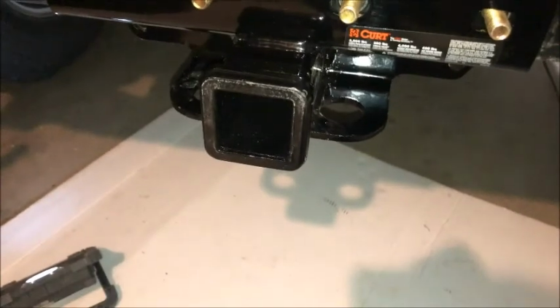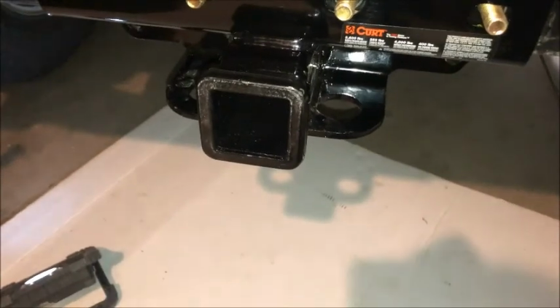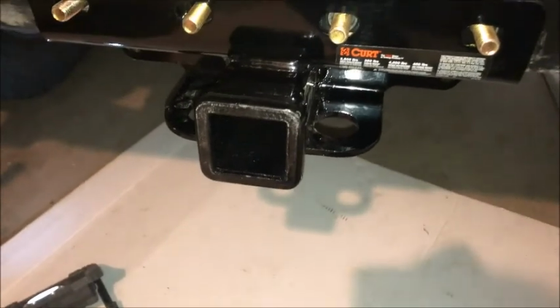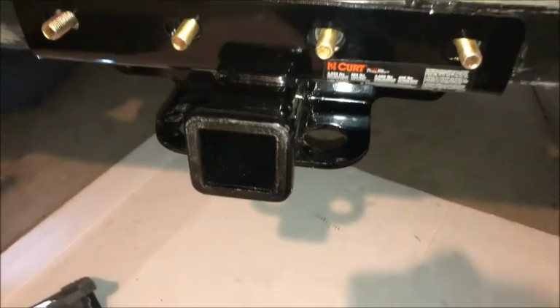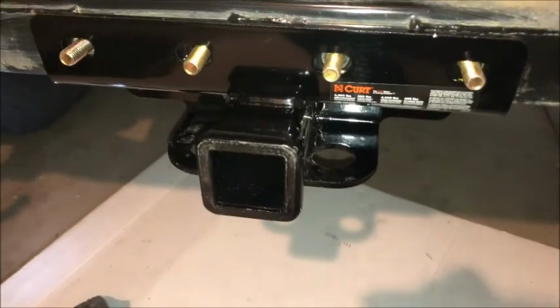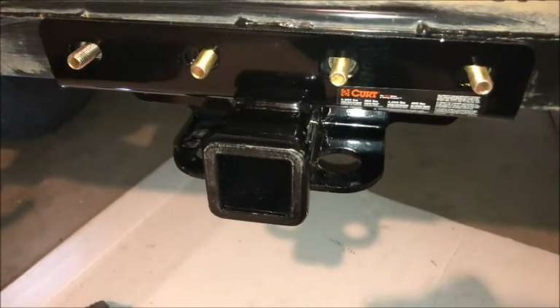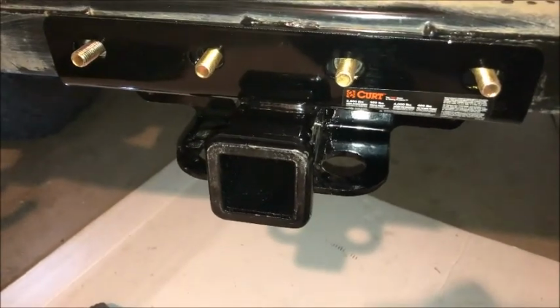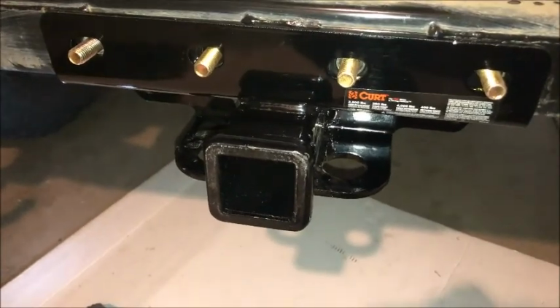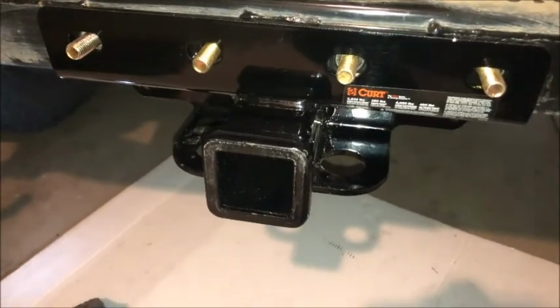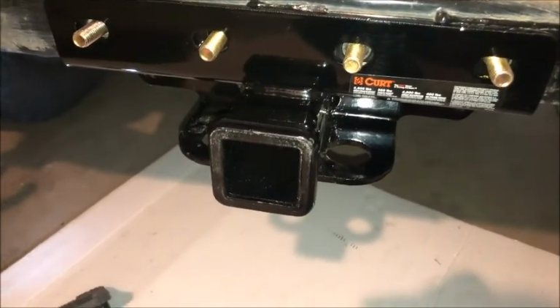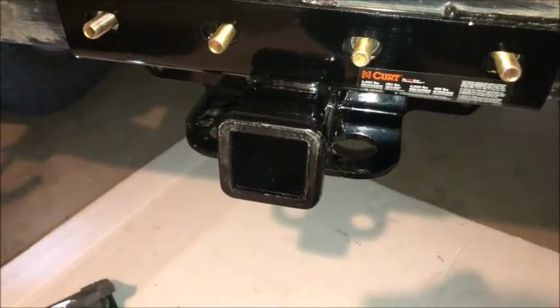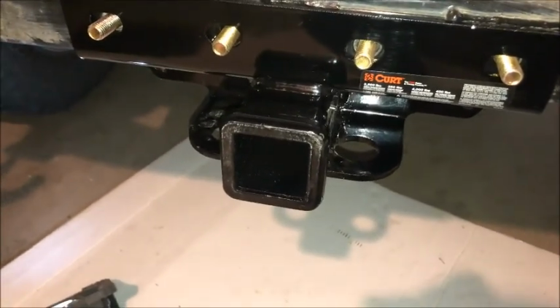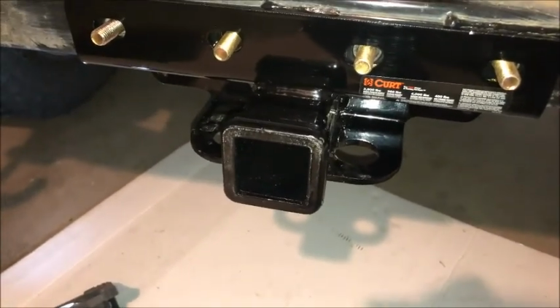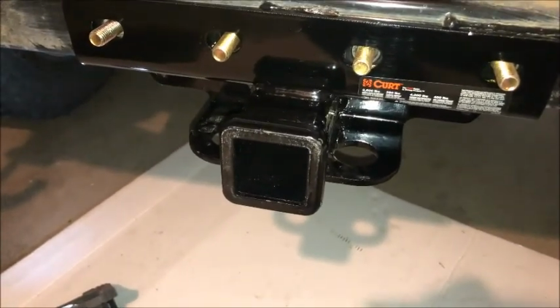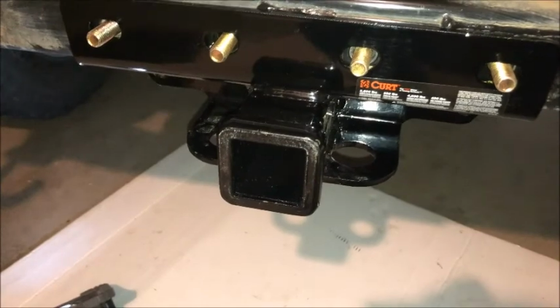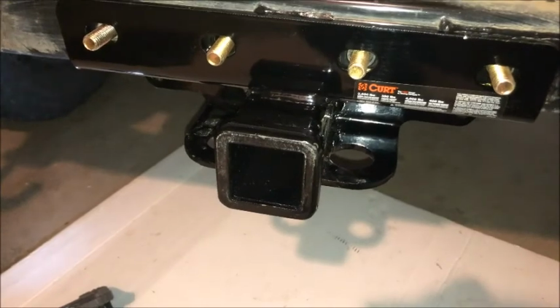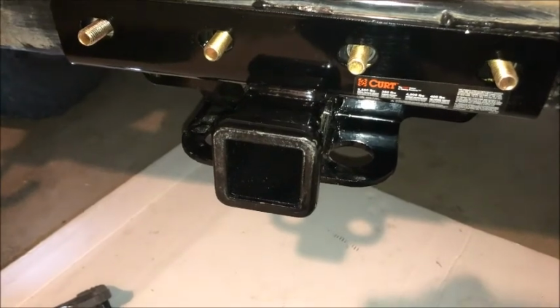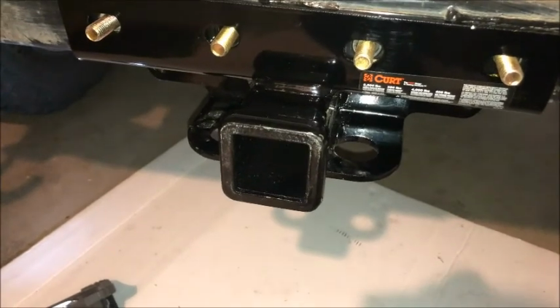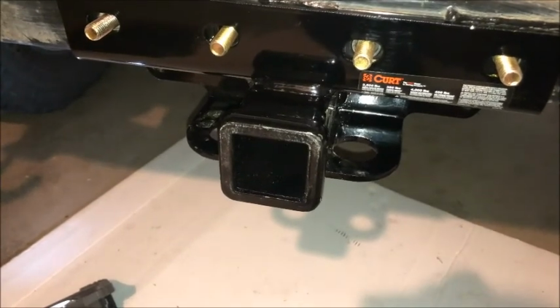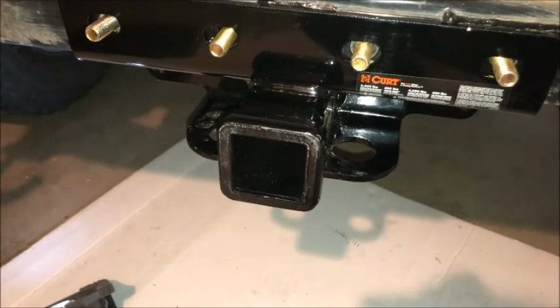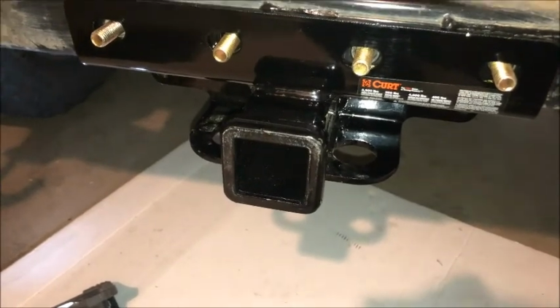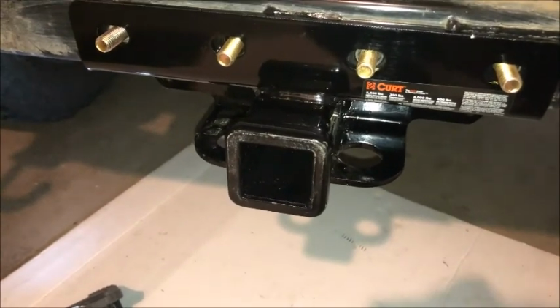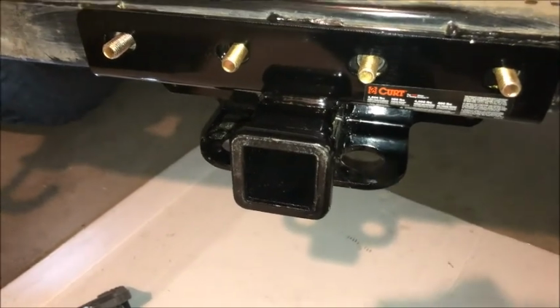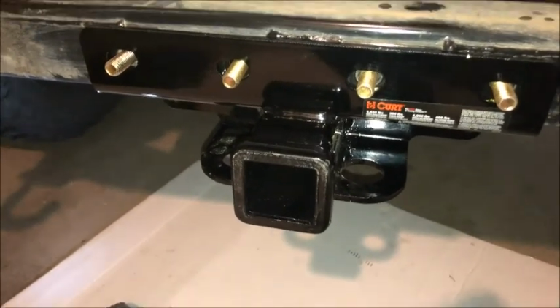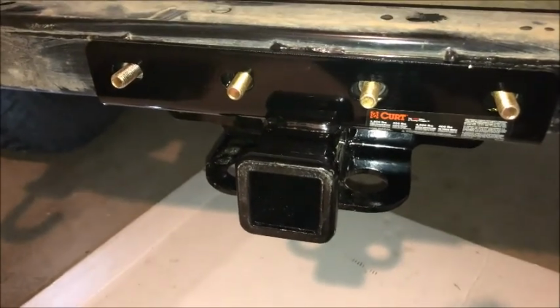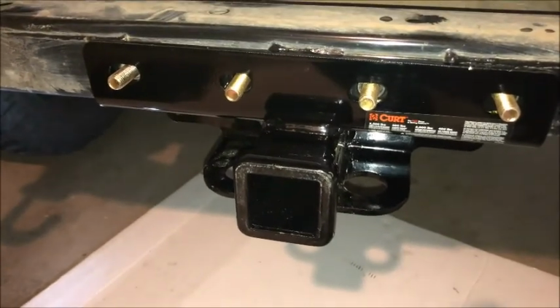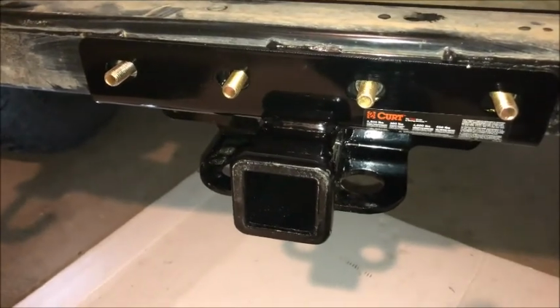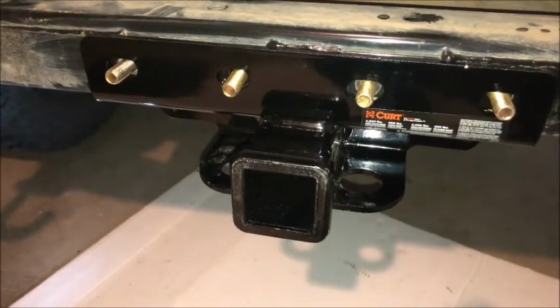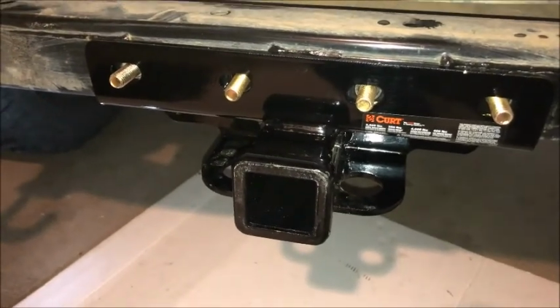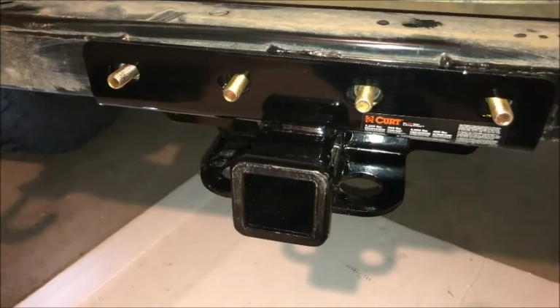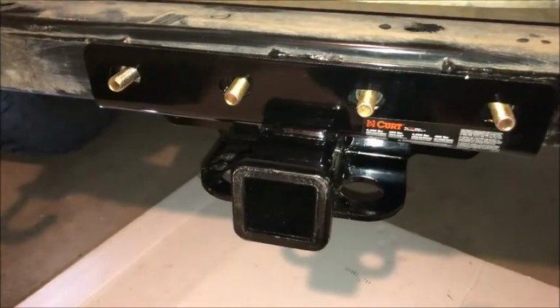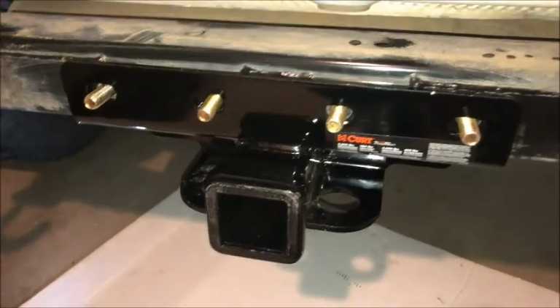Put the bolts on, put the nuts on, and you can go ahead and torque it — I believe it's 110 pounds, which is what it says in the instructions.